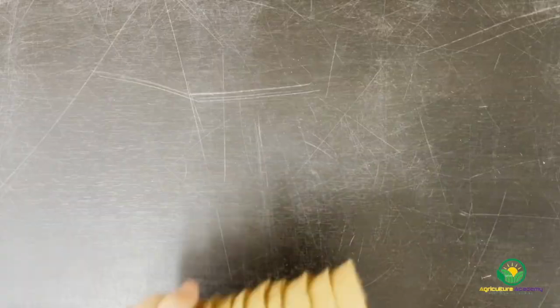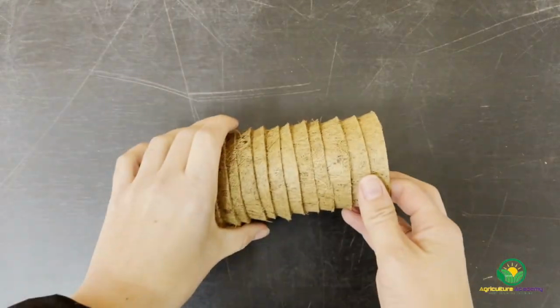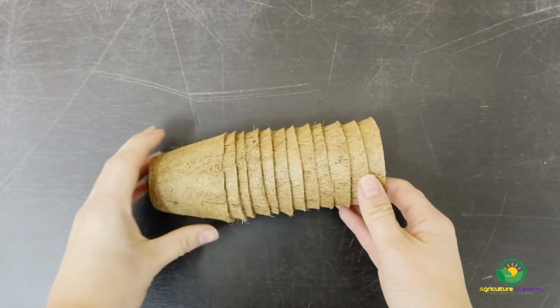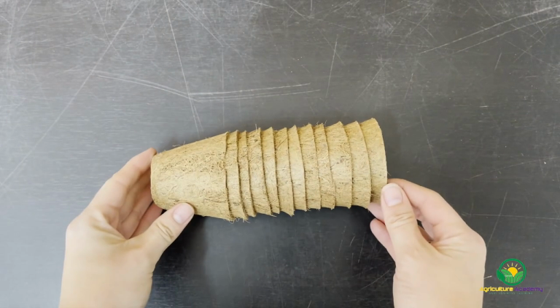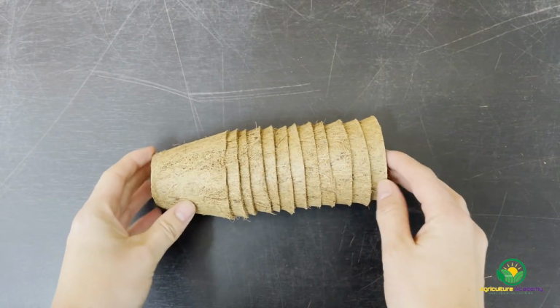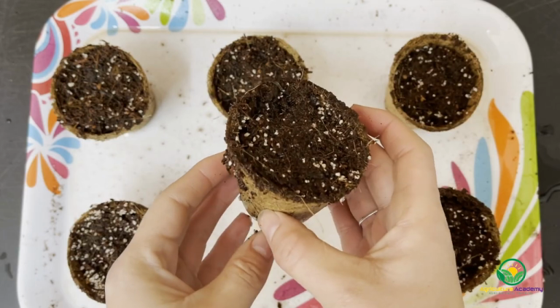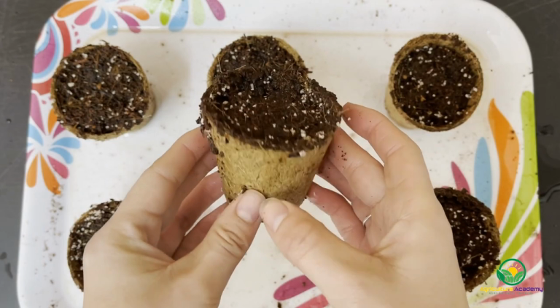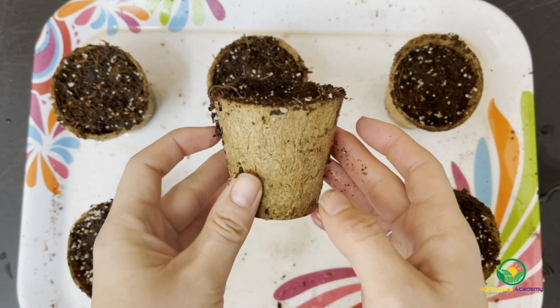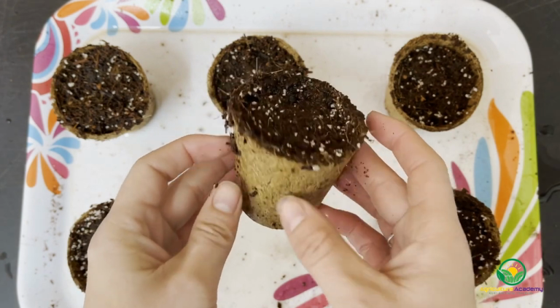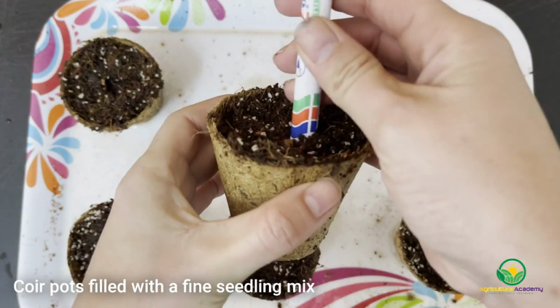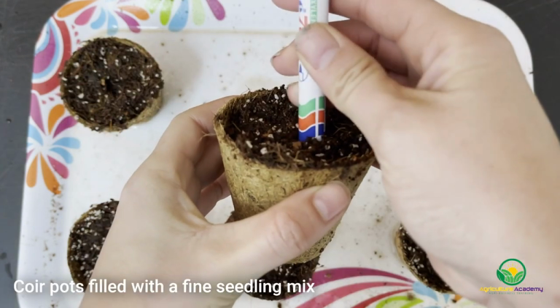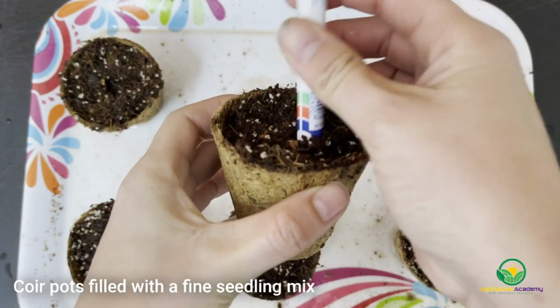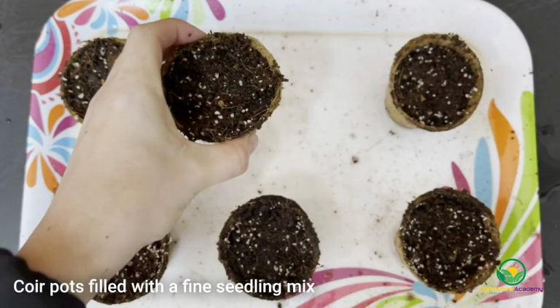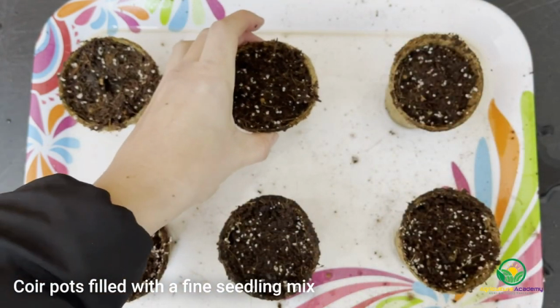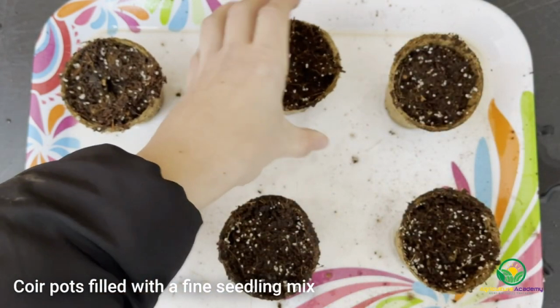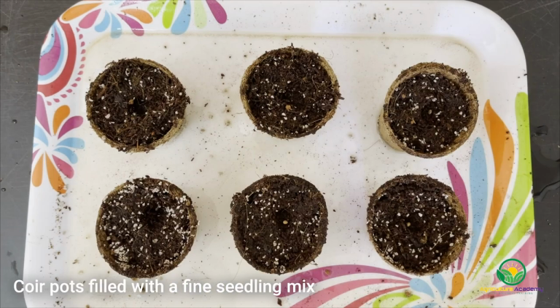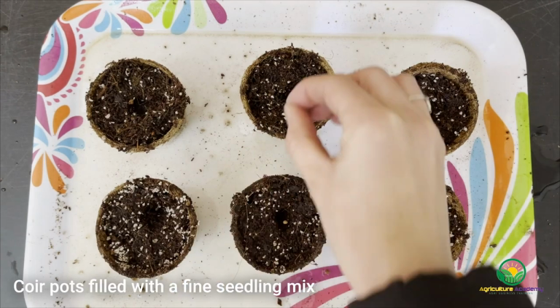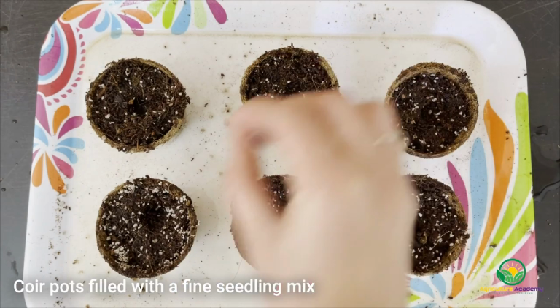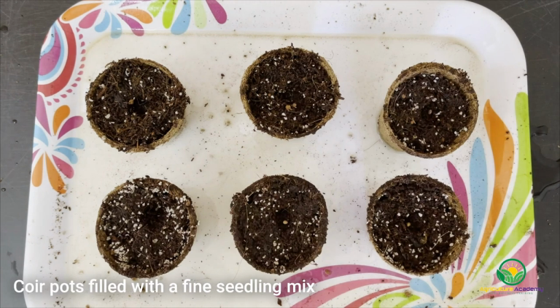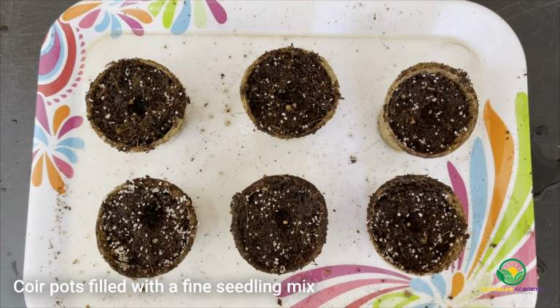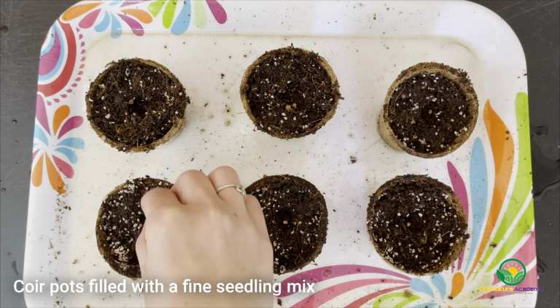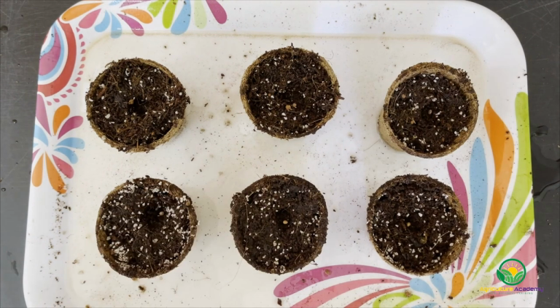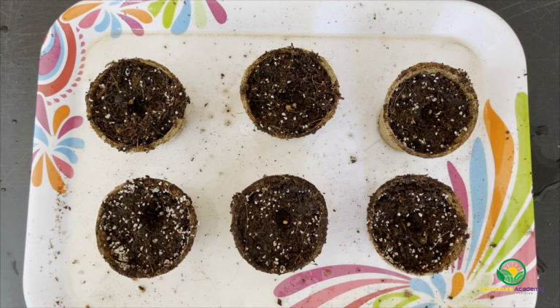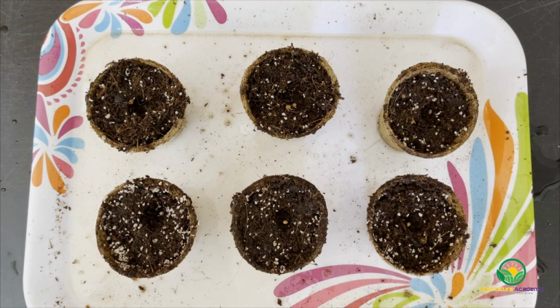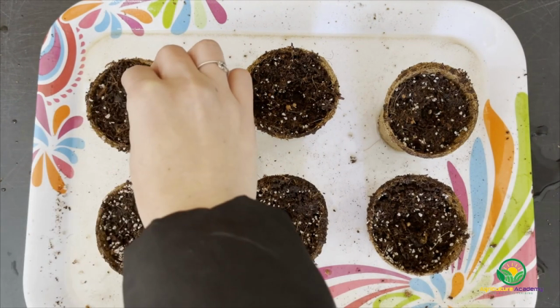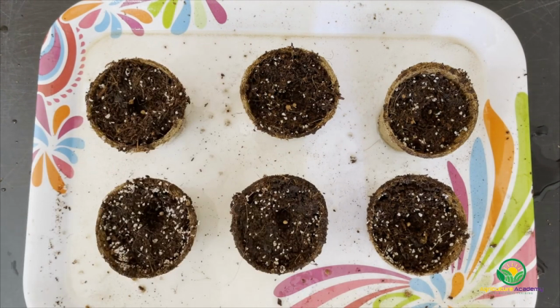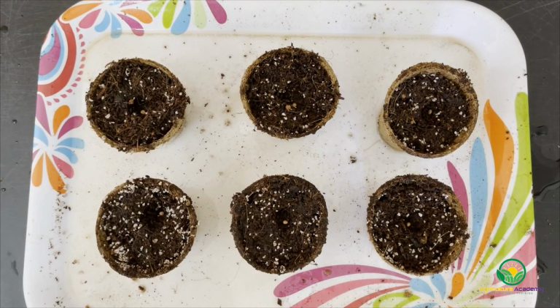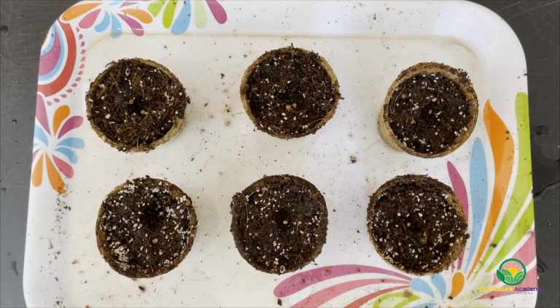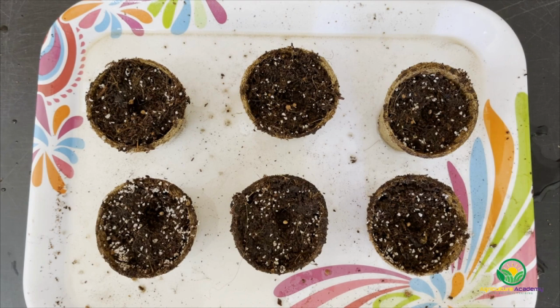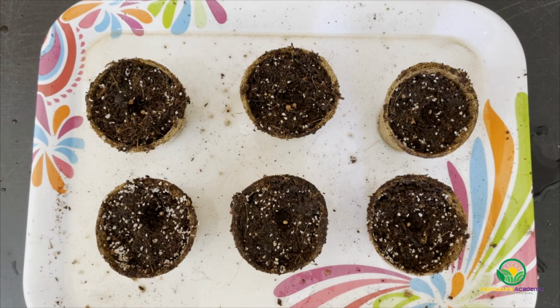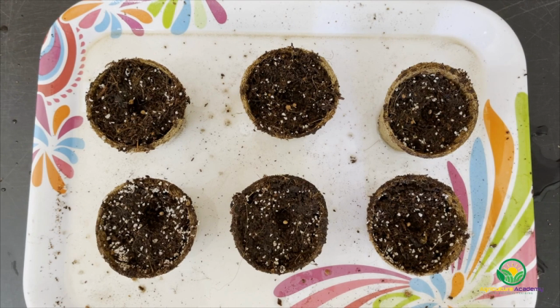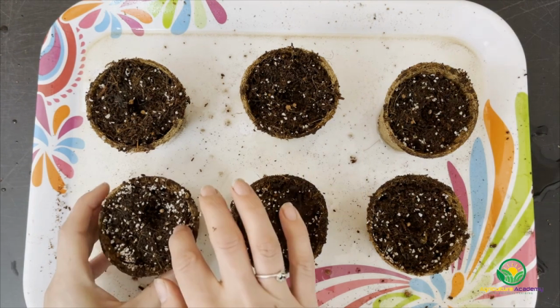First off, we sowed some radish seeds into coir pots towards the end of winter. These pots were filled with a fine seedling mix and kept in a cold frame to shelter the young seedlings from the chilly winter nights. When using pots like these, it is easier to soak the pots beforehand as the coir may draw water from the soil.